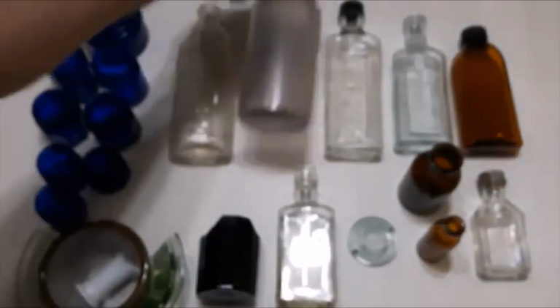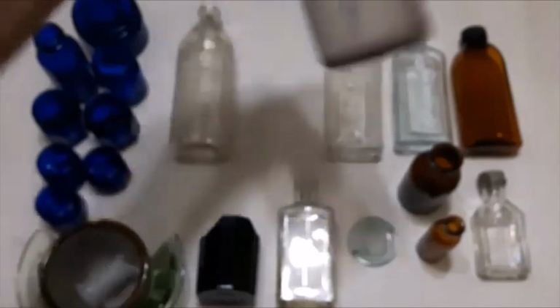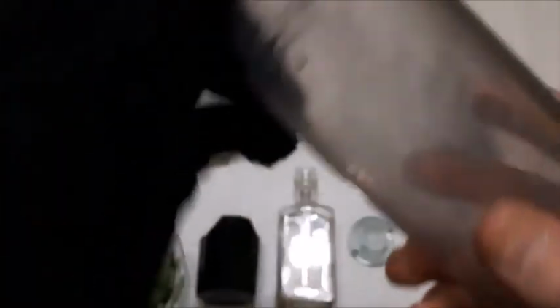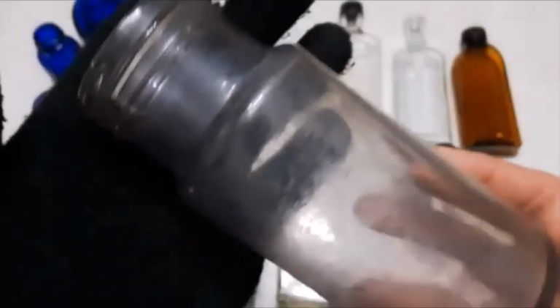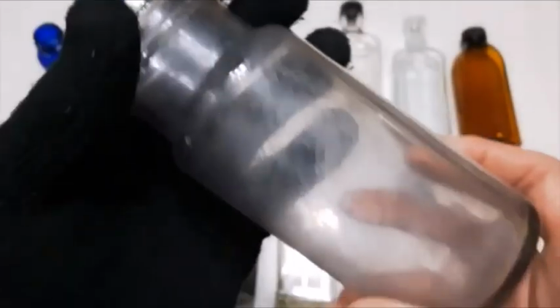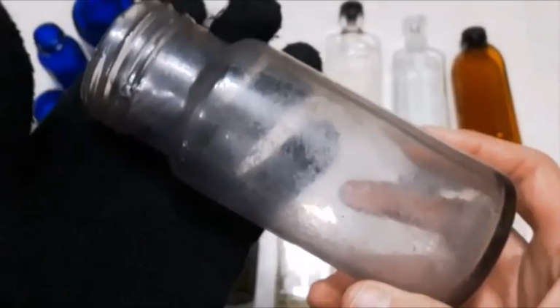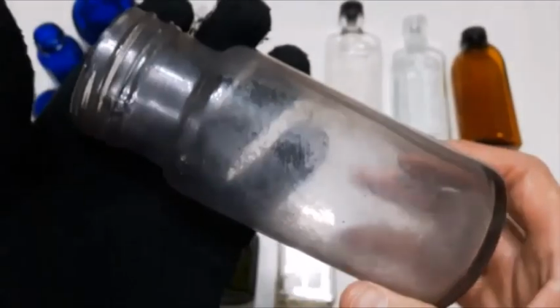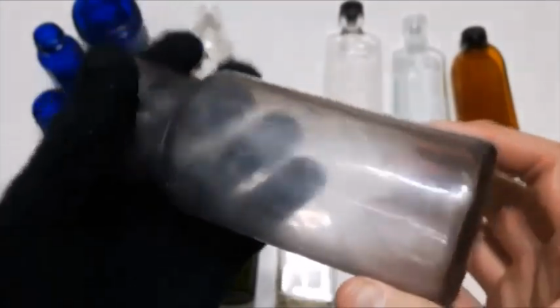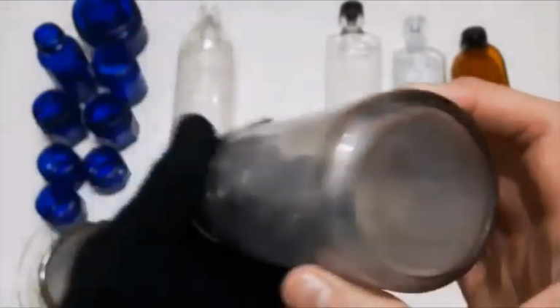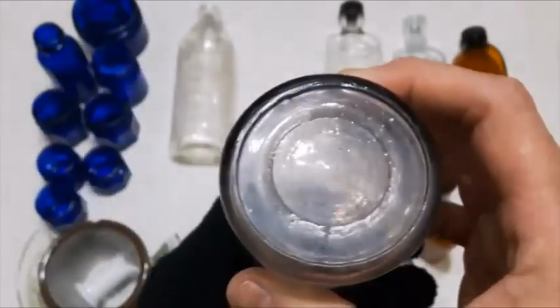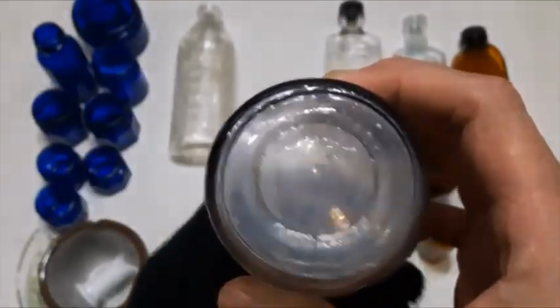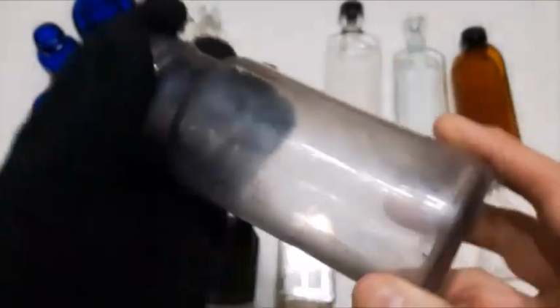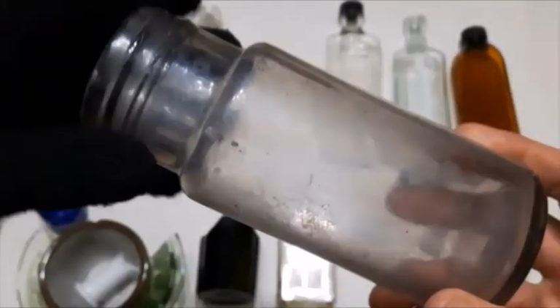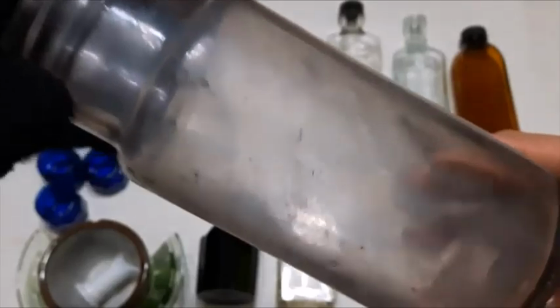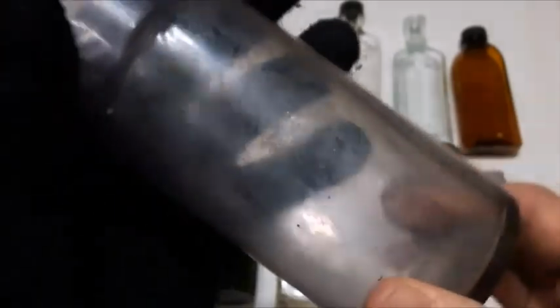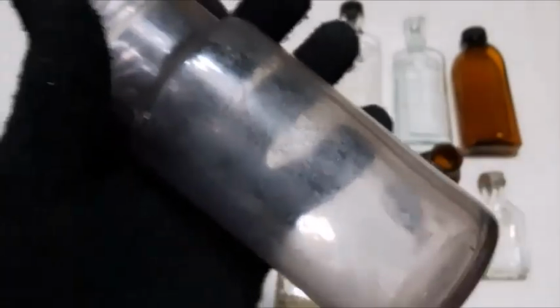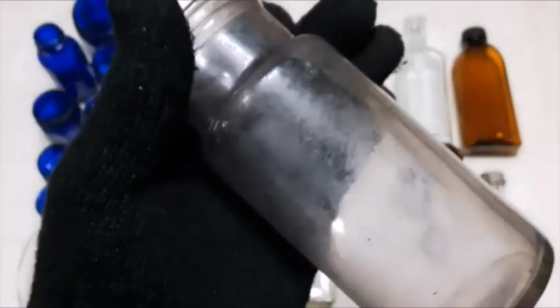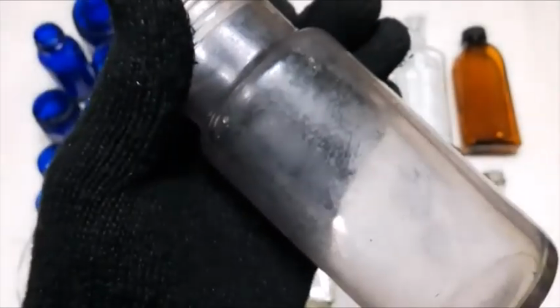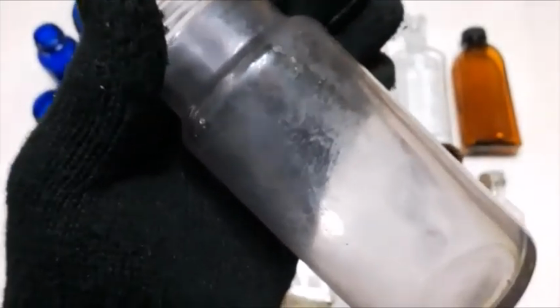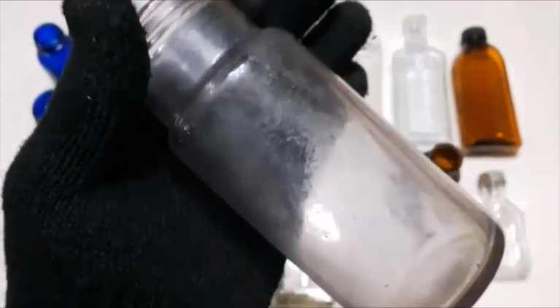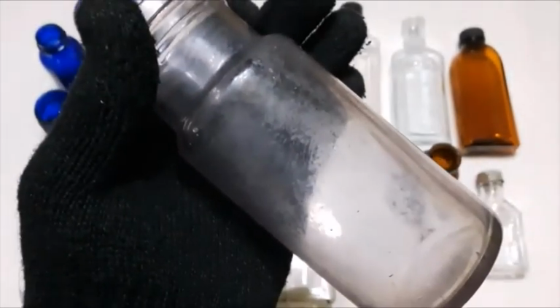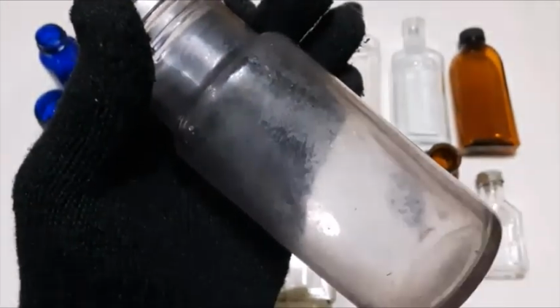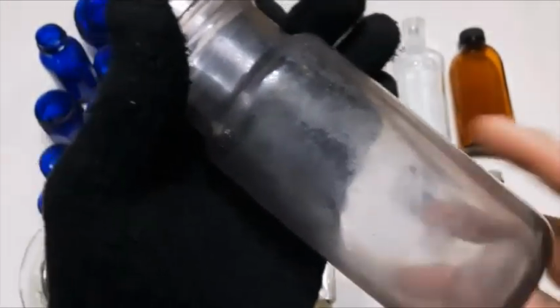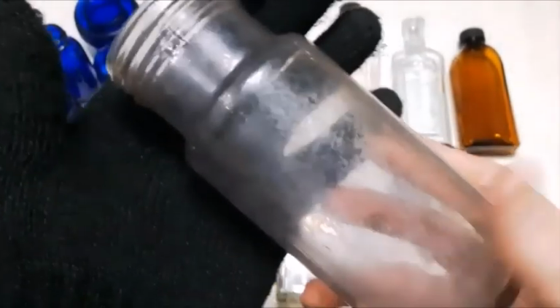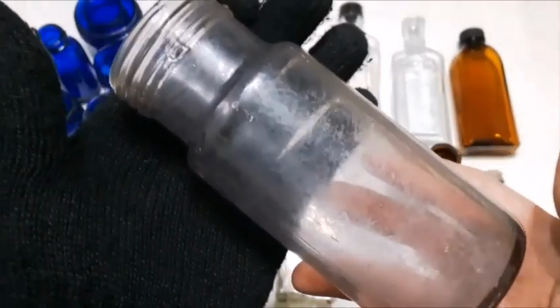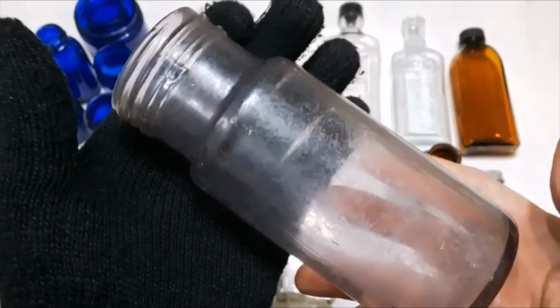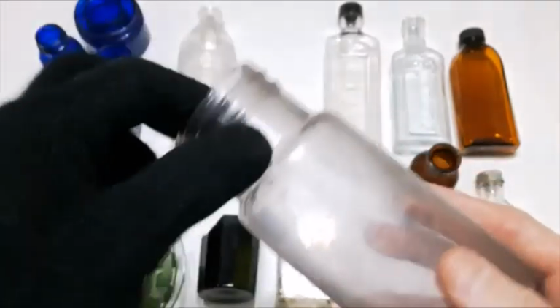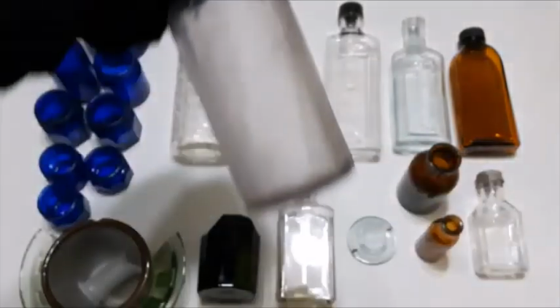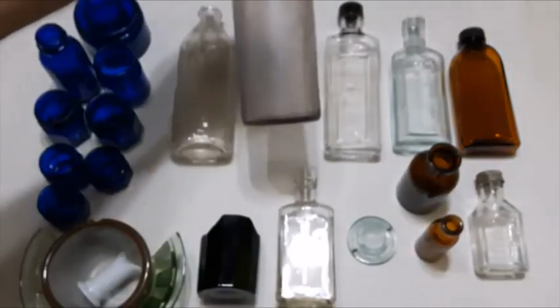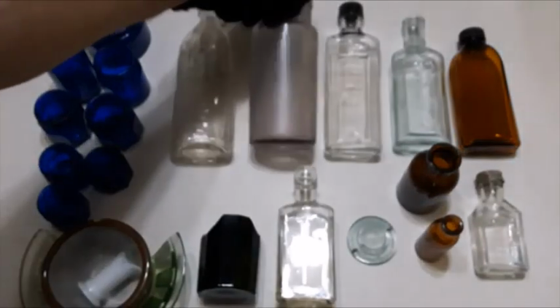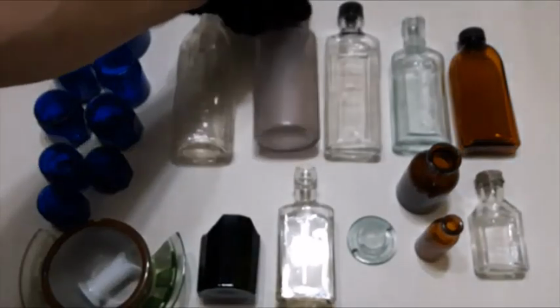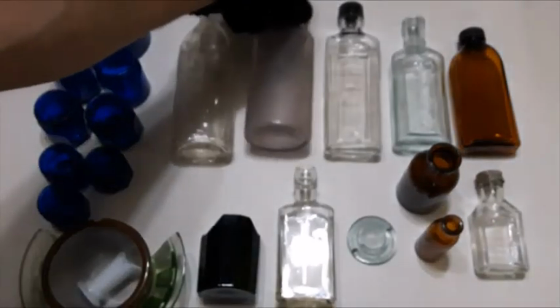Got this nice manganese glass food jar — got a little bit of haze in it as you can probably tell, but it's turning a lovely purple color.